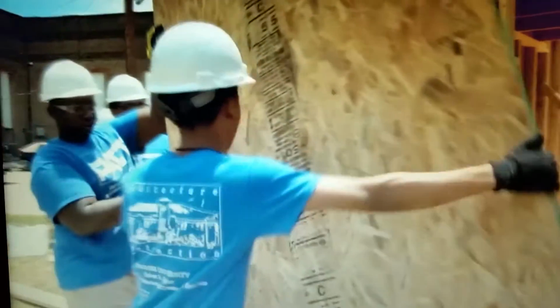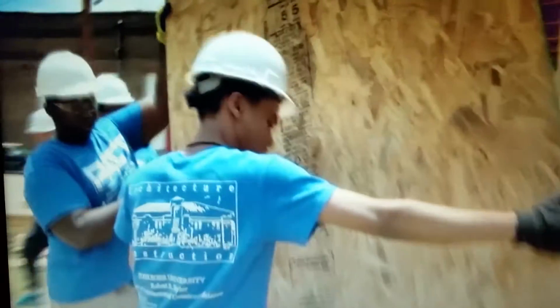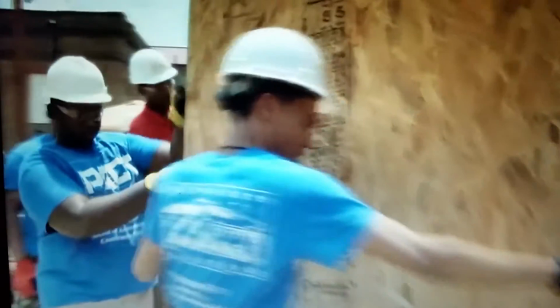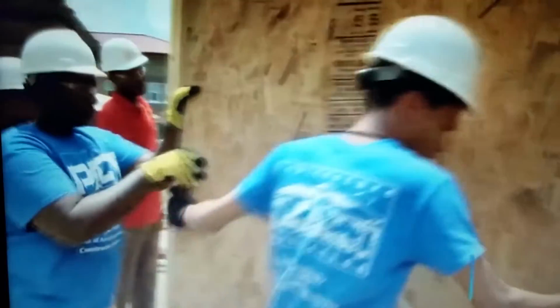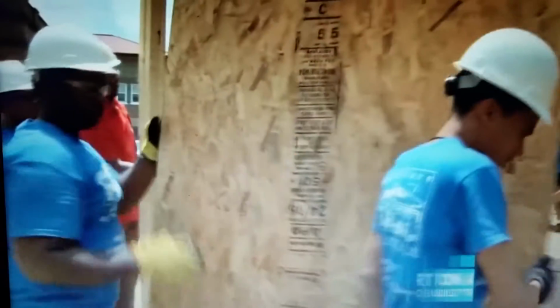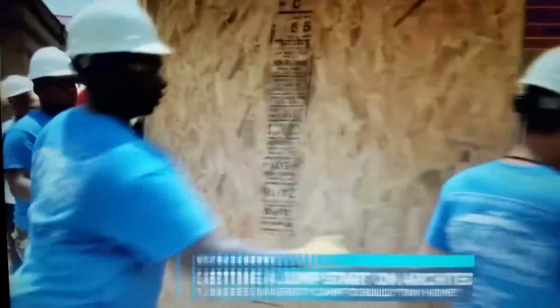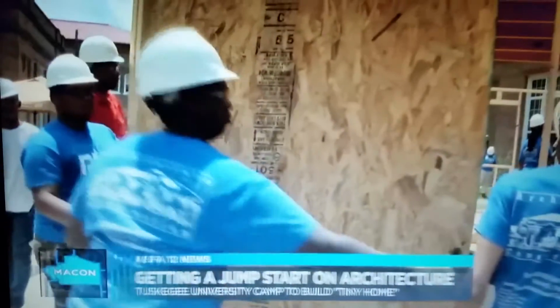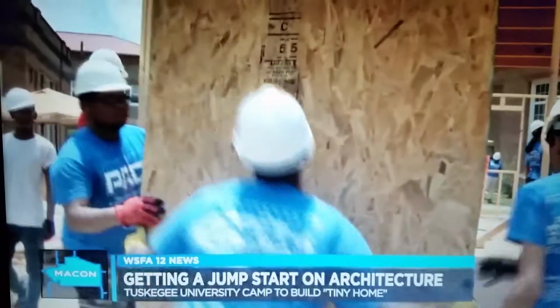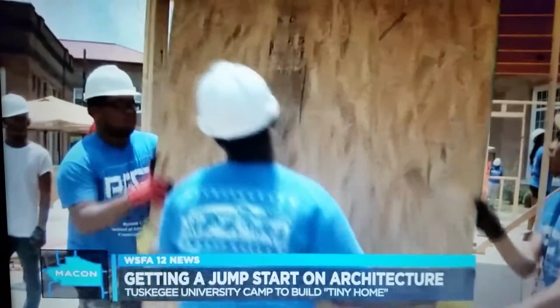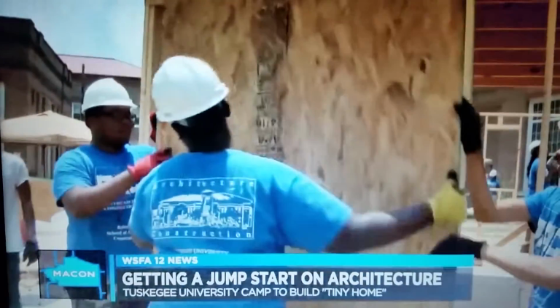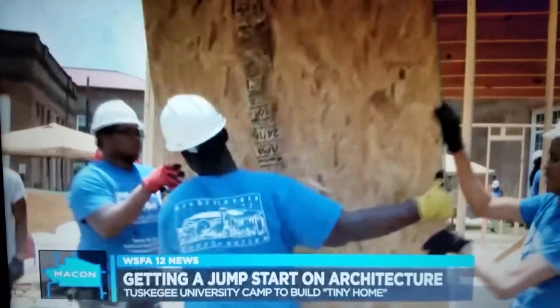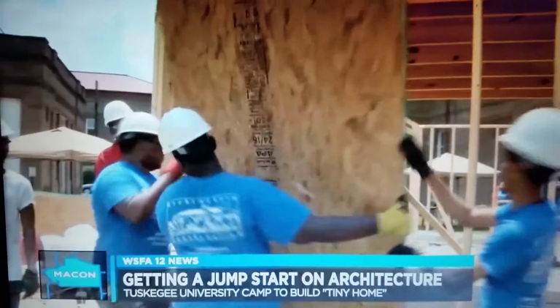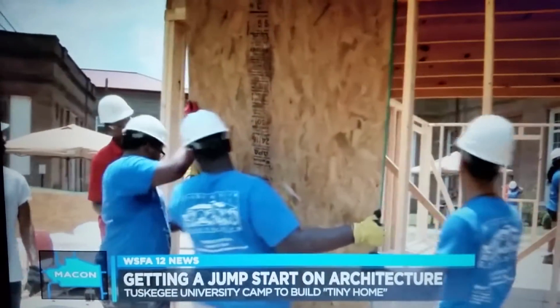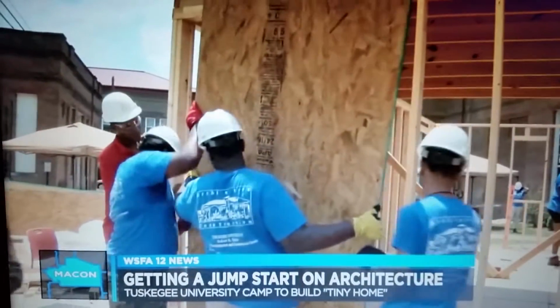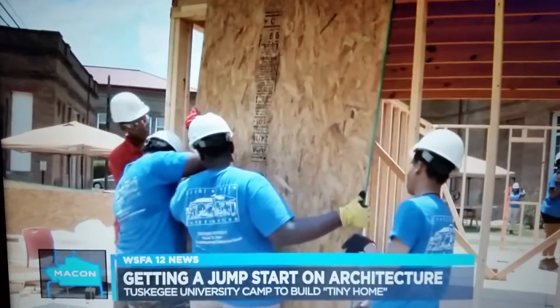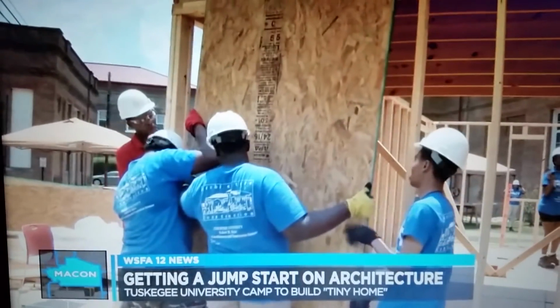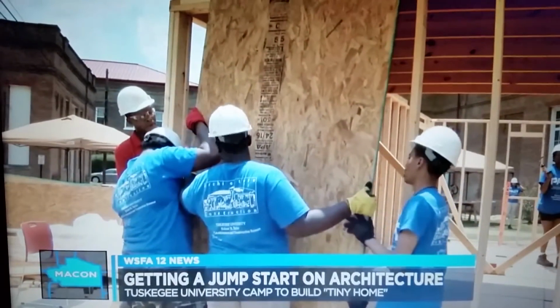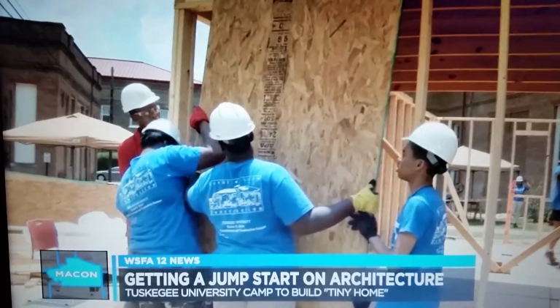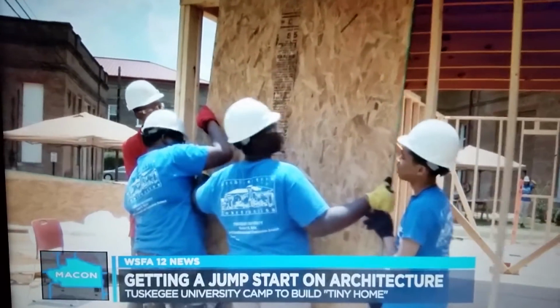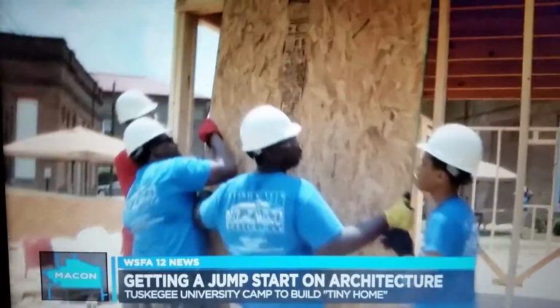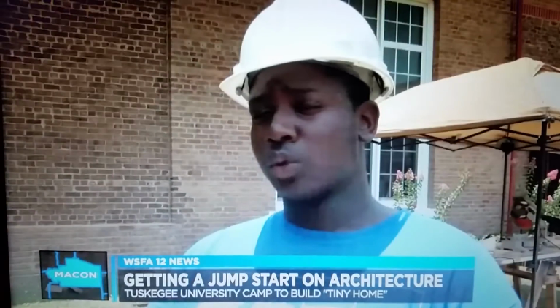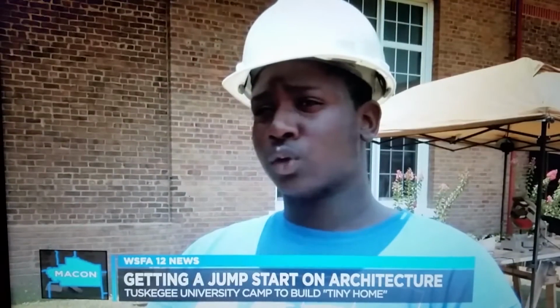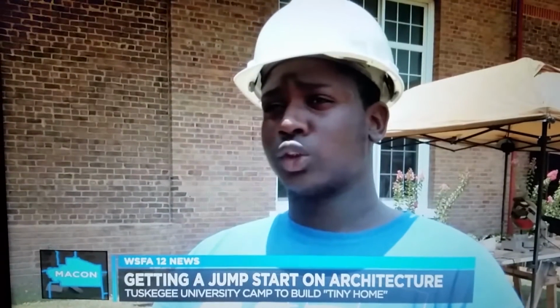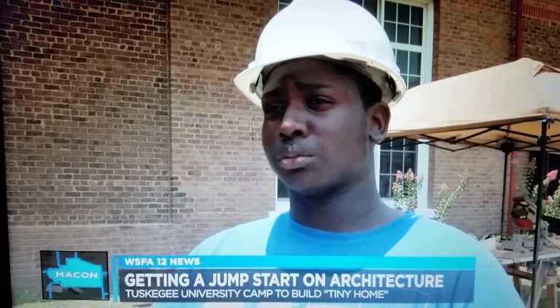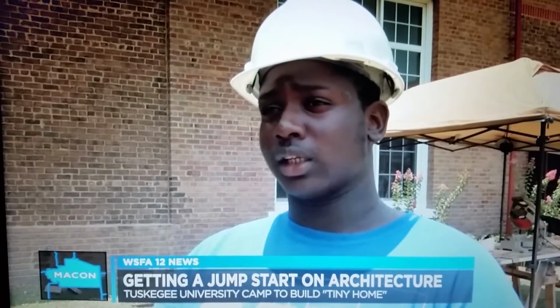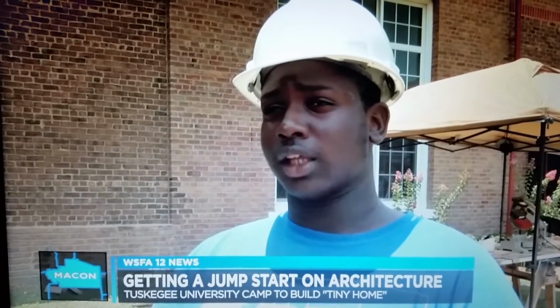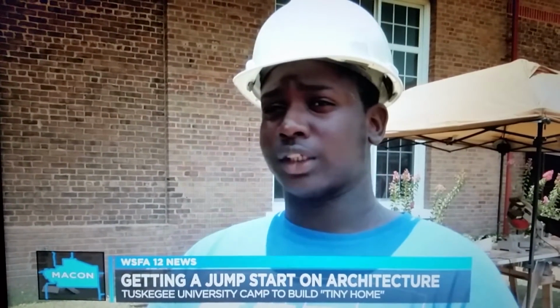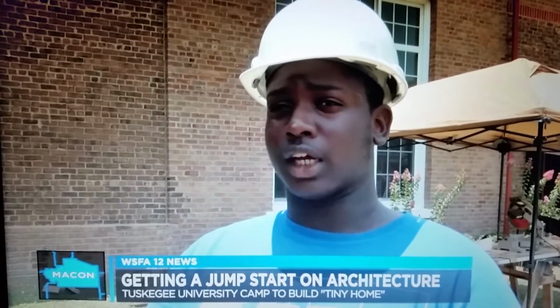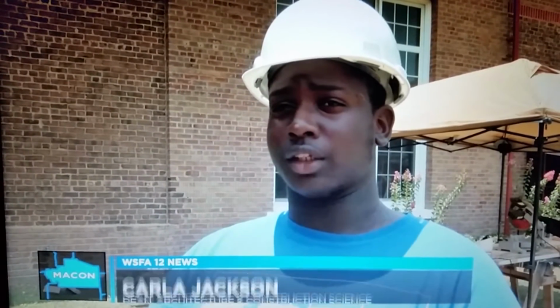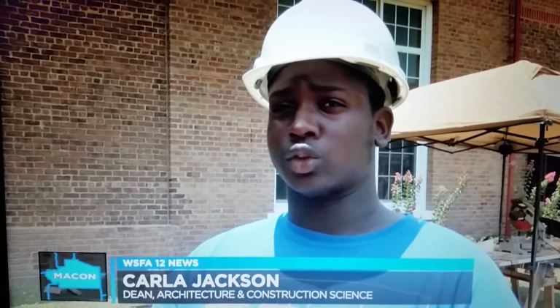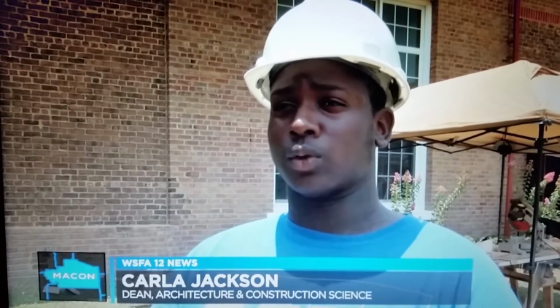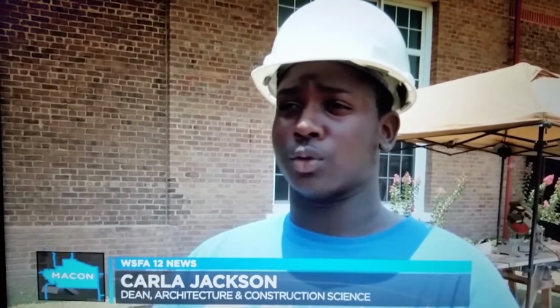Over the past two weeks, high school senior Arcellus Brown has been getting some real-world experience in architecture and construction. "You don't want to ever go into a situation blind, and now that I've seen it, I think this is truly what I want to do."